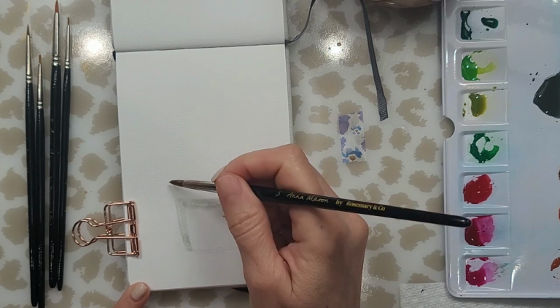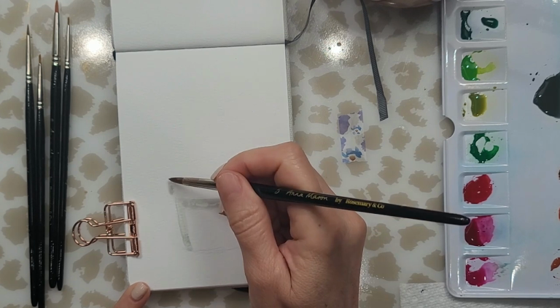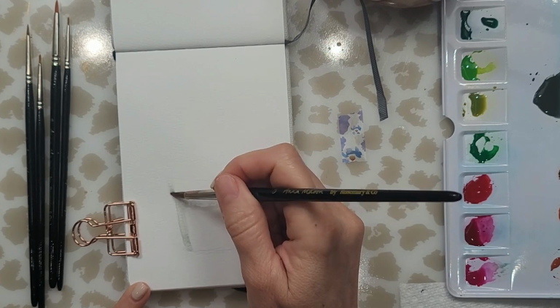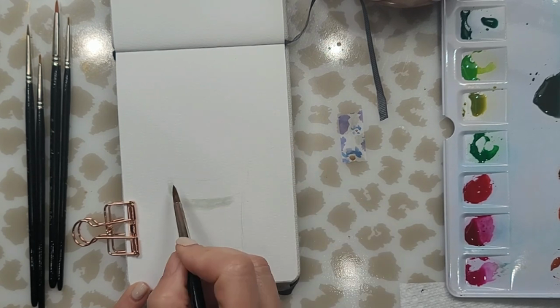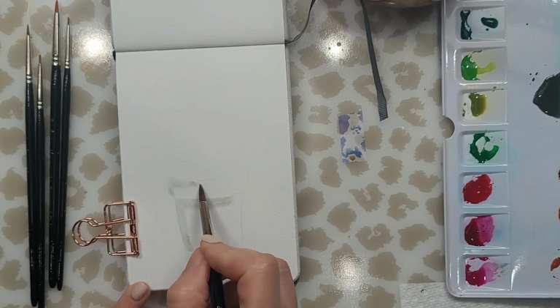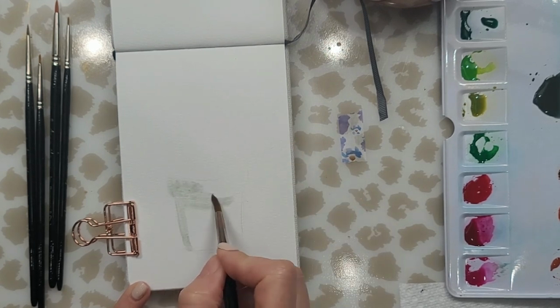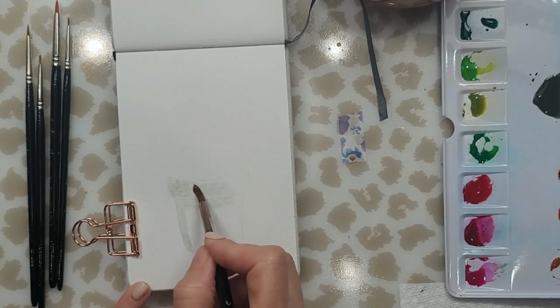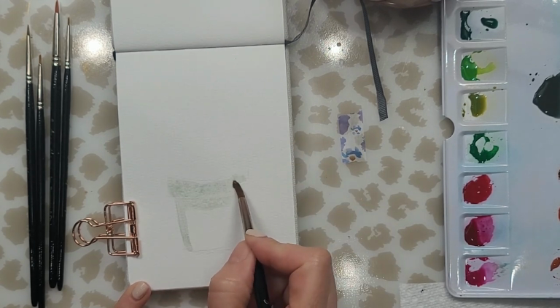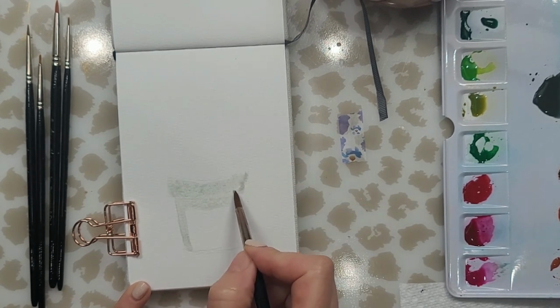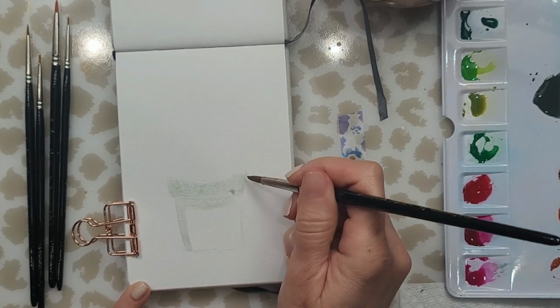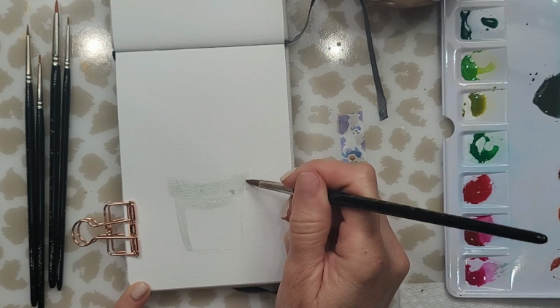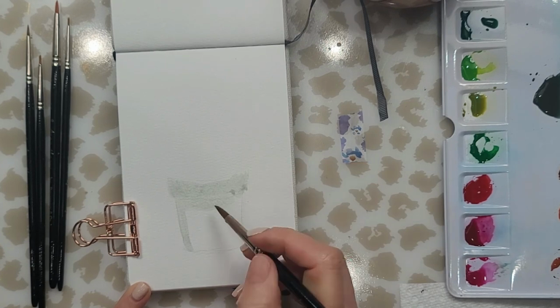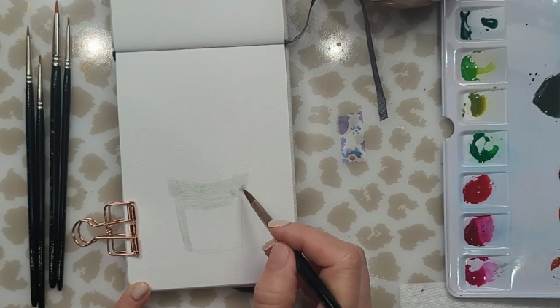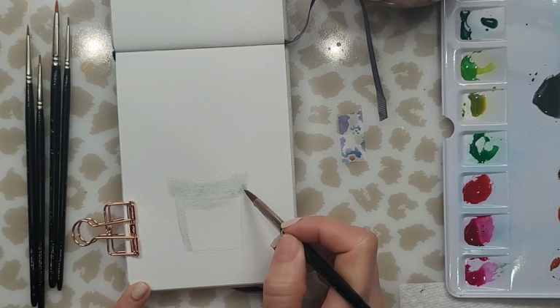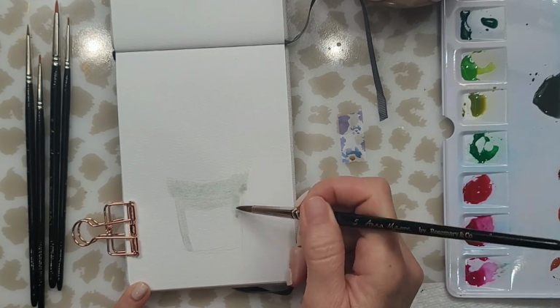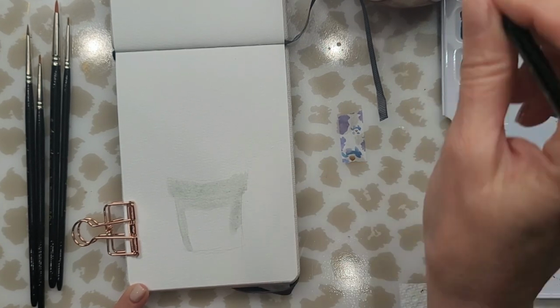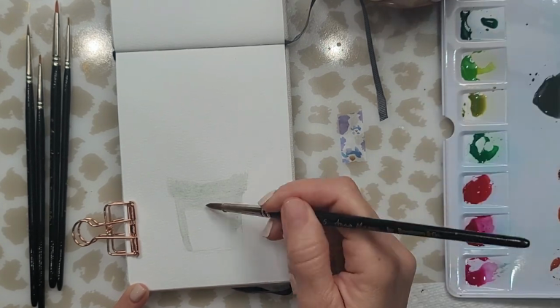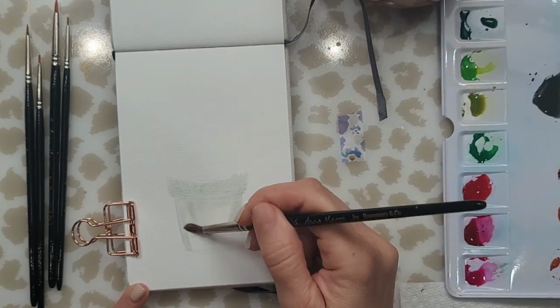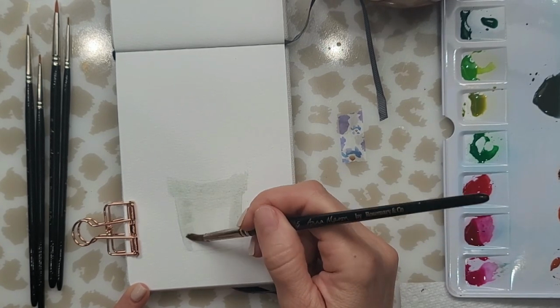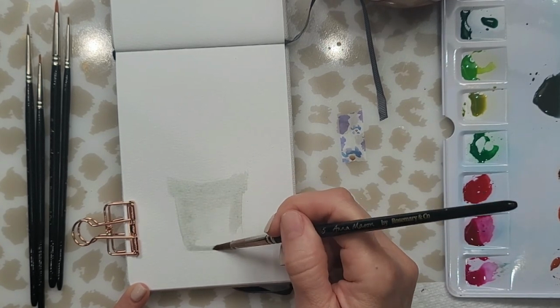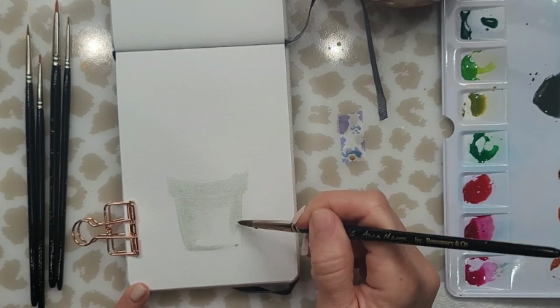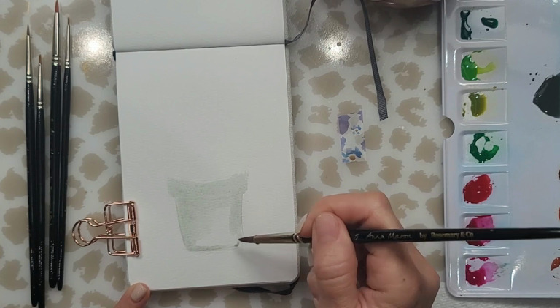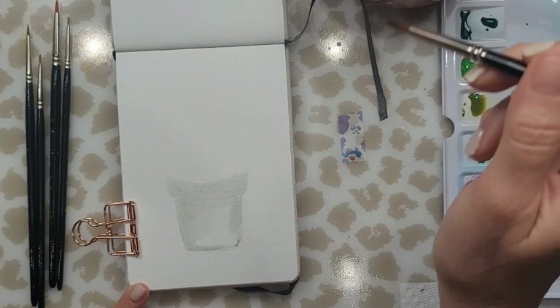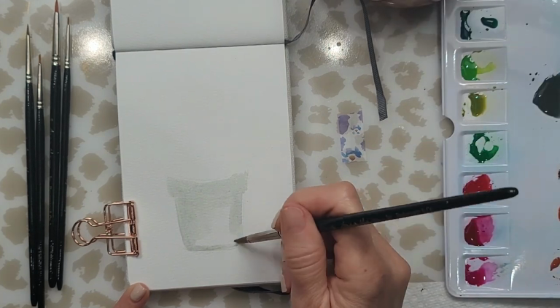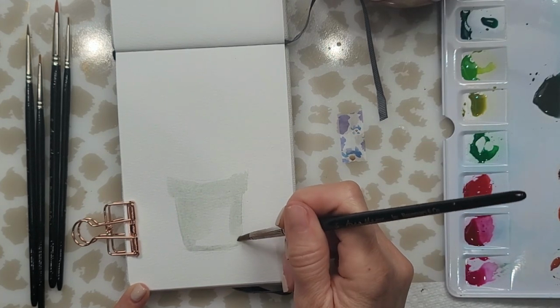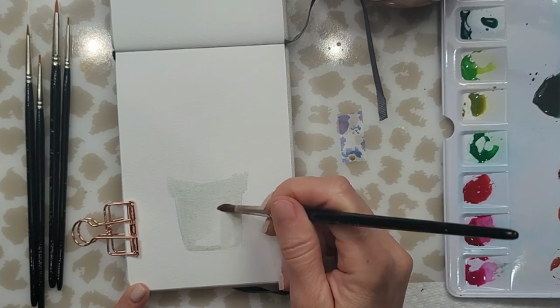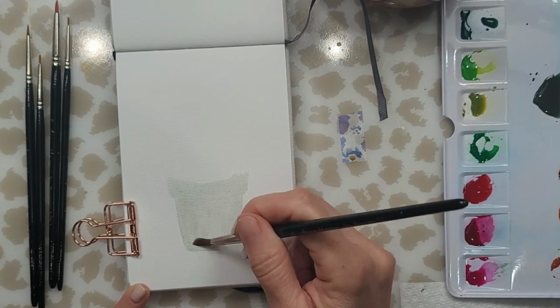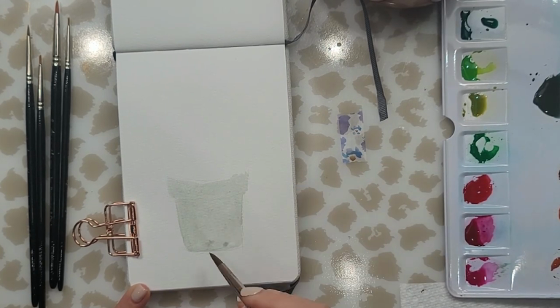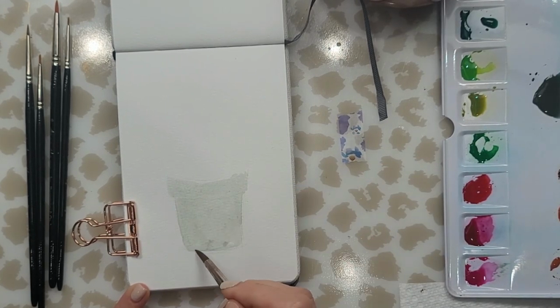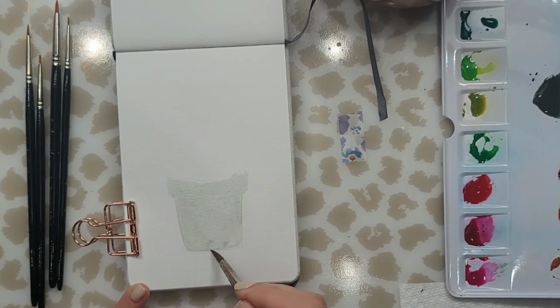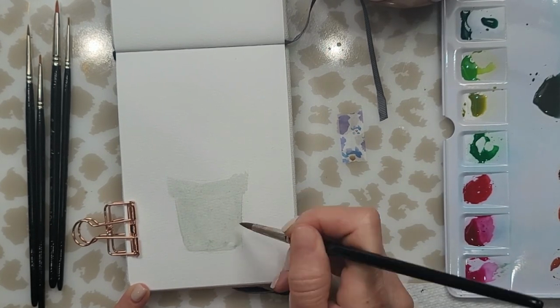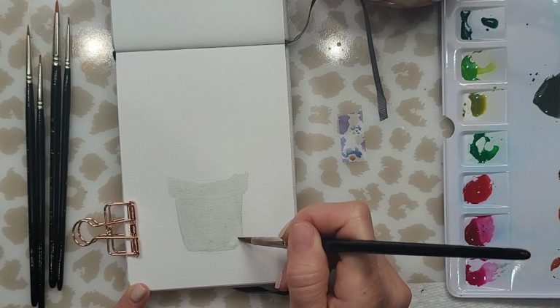You can see that my water after mixing all these colors is not very clean, but that's actually a good thing because you can see where I'm laying down my water. I am wetting the area where my pot will be because I'm going to use the wet-on-wet technique to drop in my color.